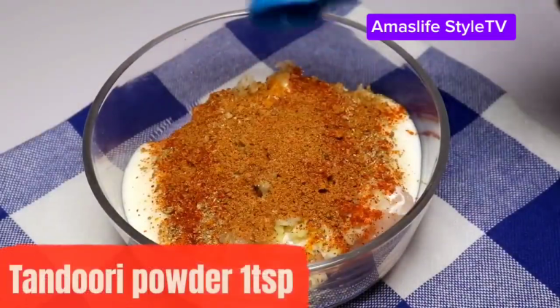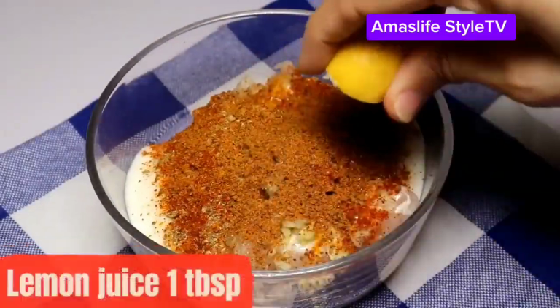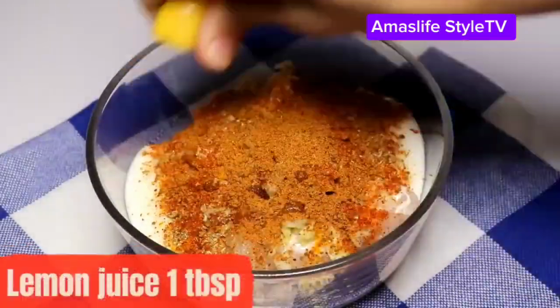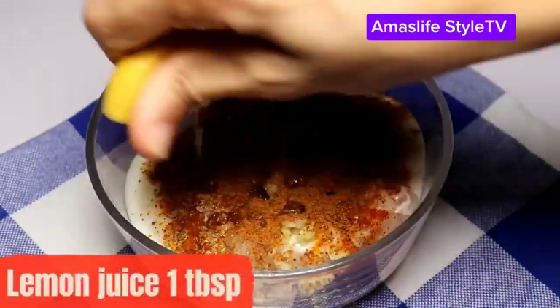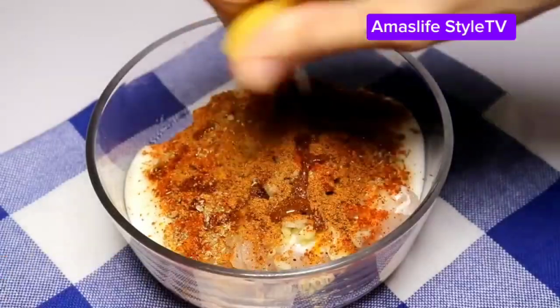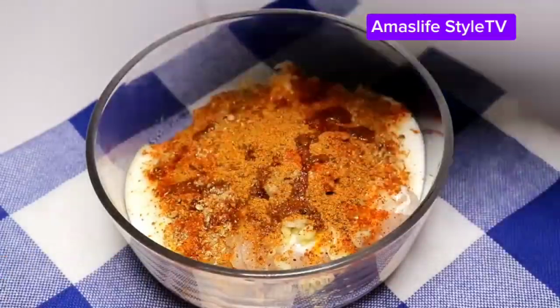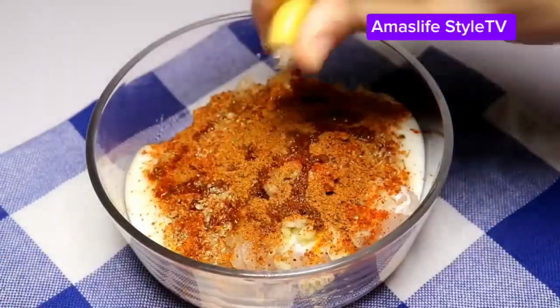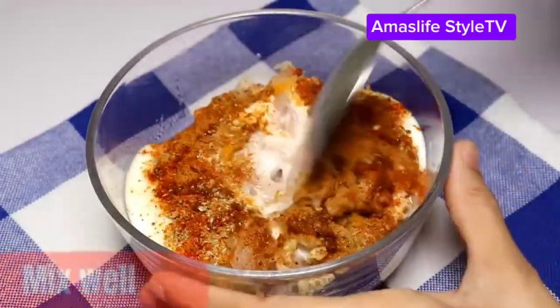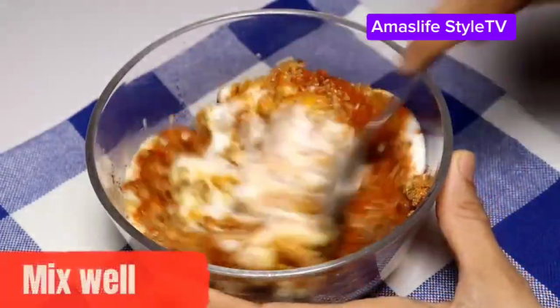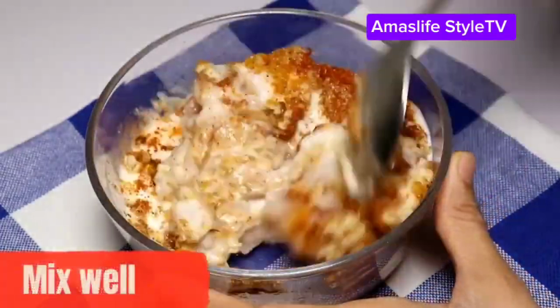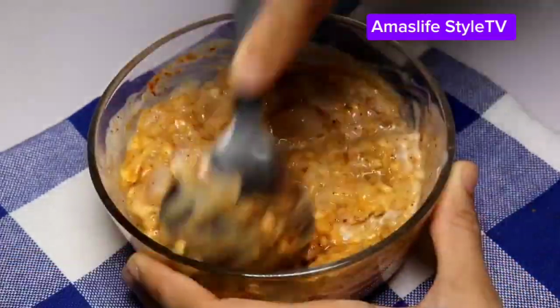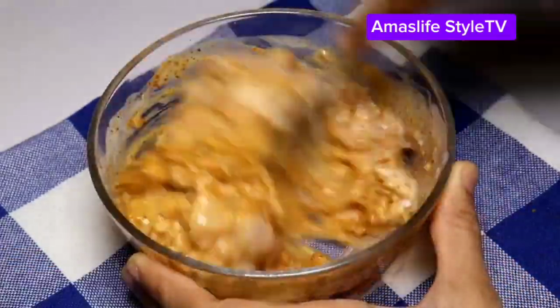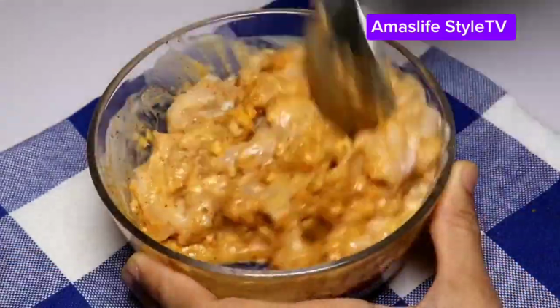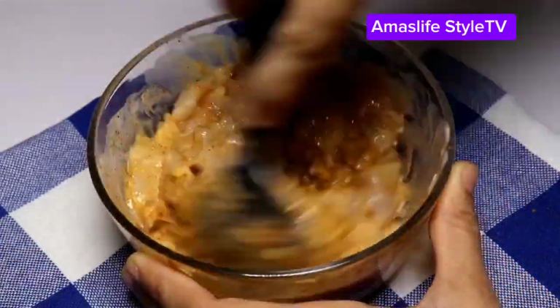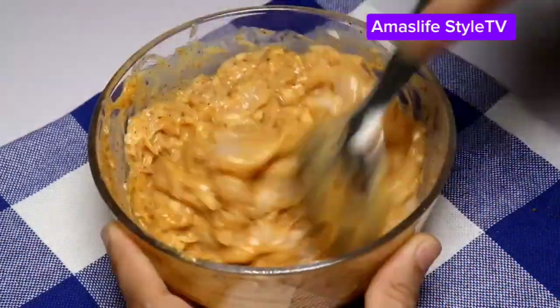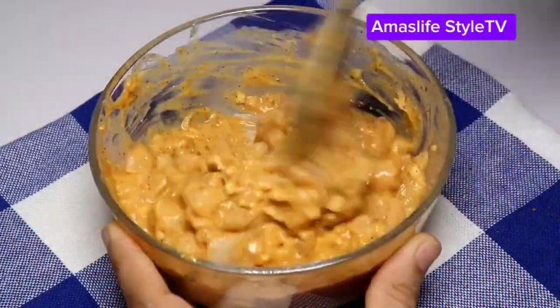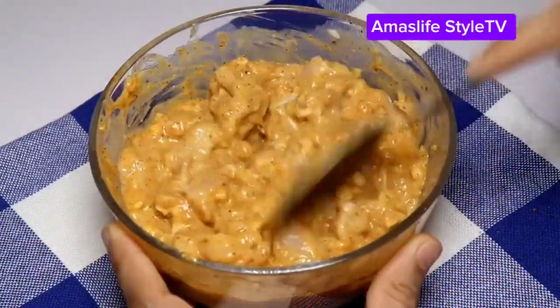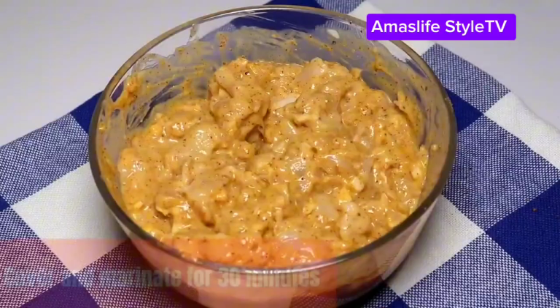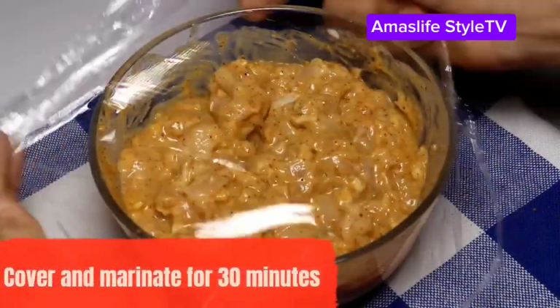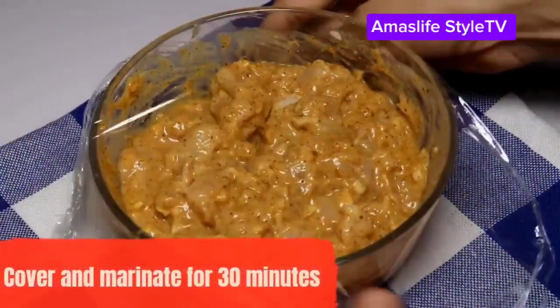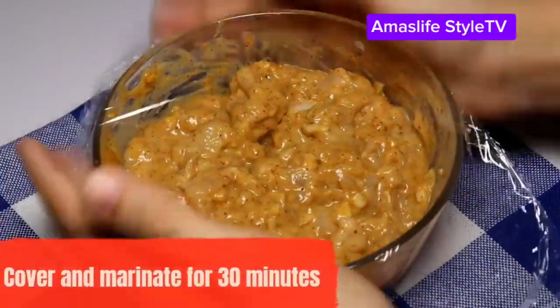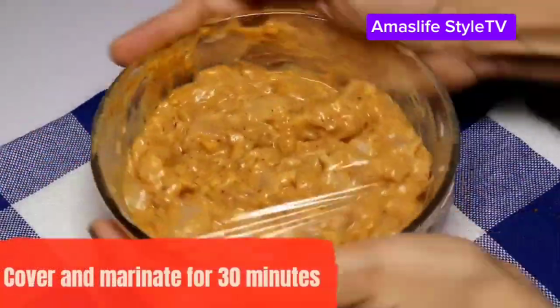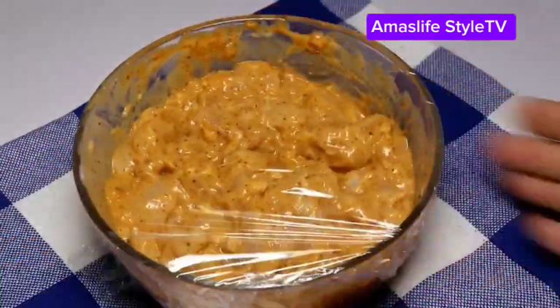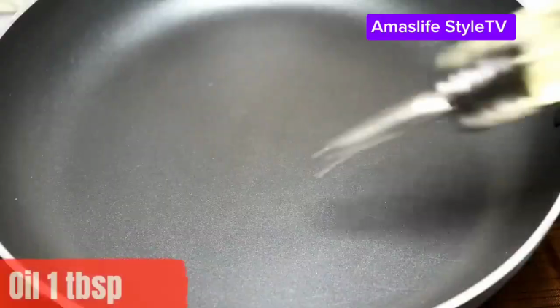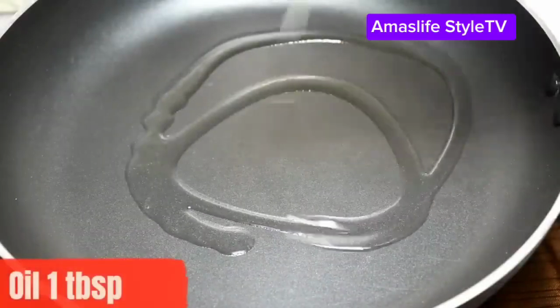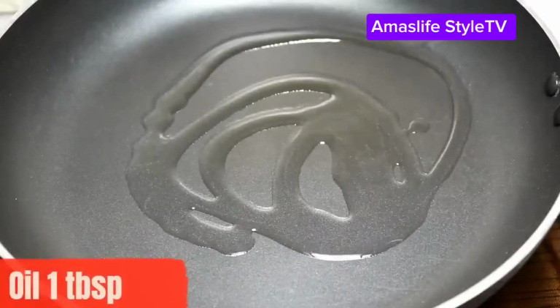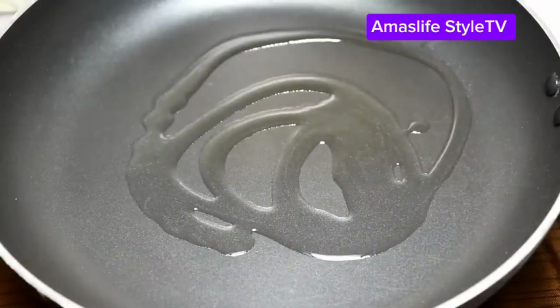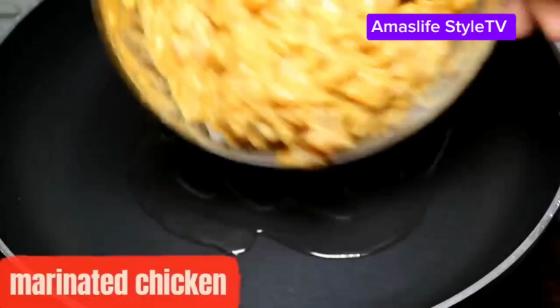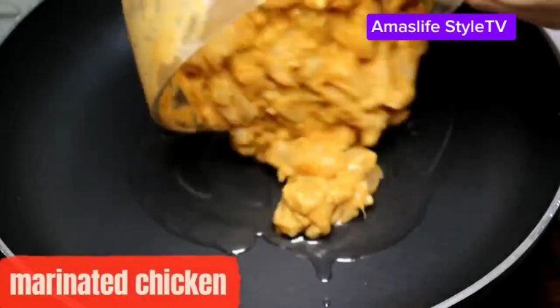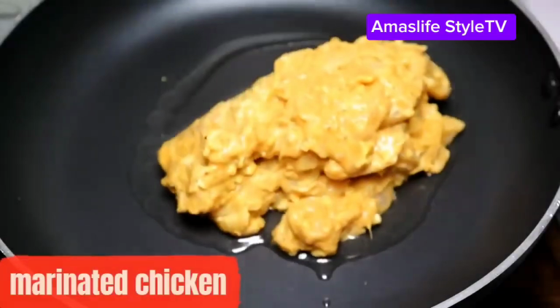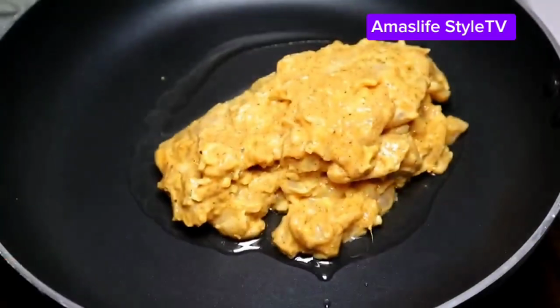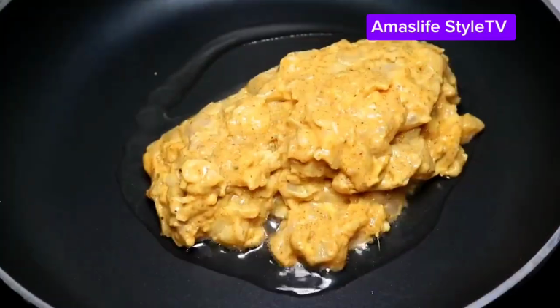Right now you have your chicken, you have all your spices, your garlic, and you also have your lemon juice. You mix them very well, as you can see here, and then you cover it to marinate very well. Then you put your oil in the pan.